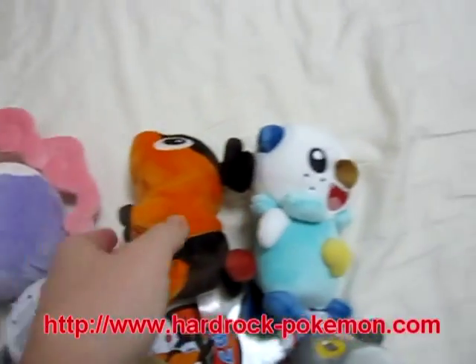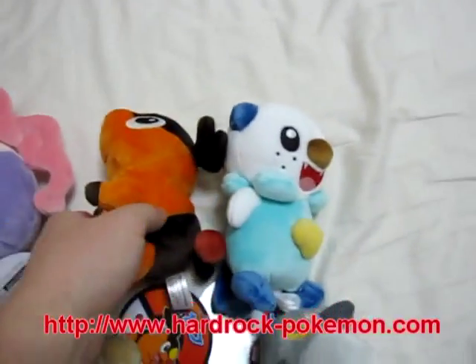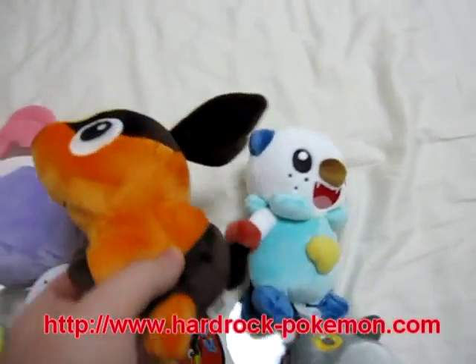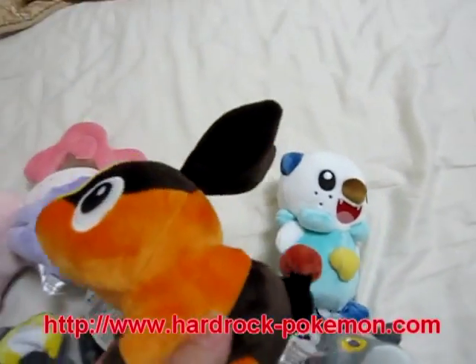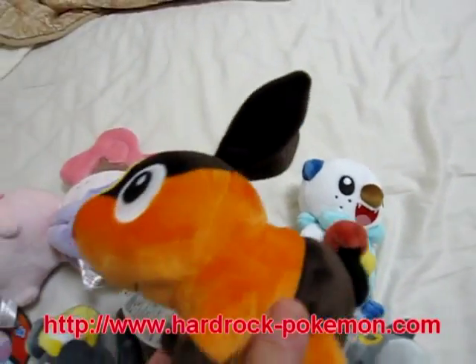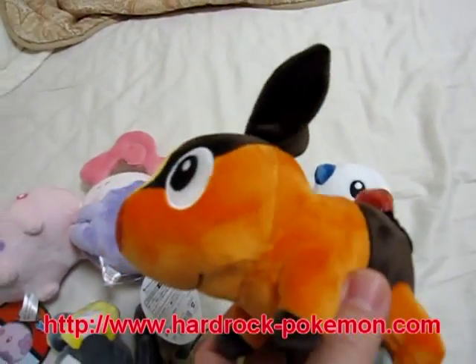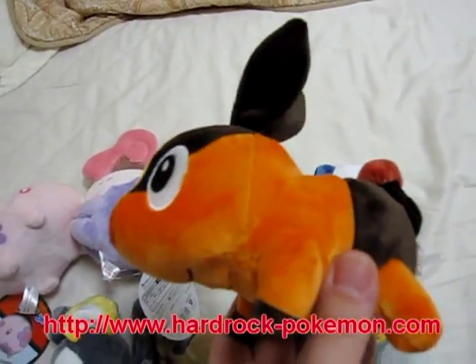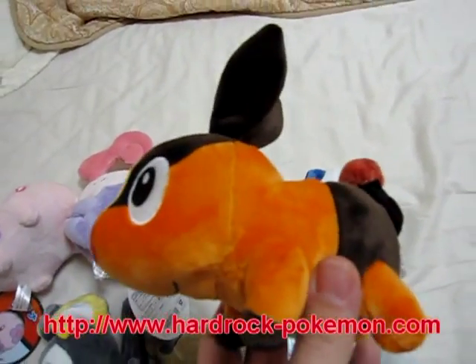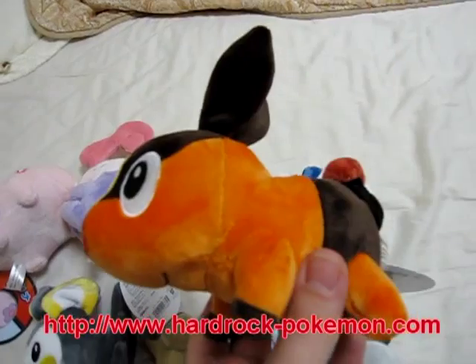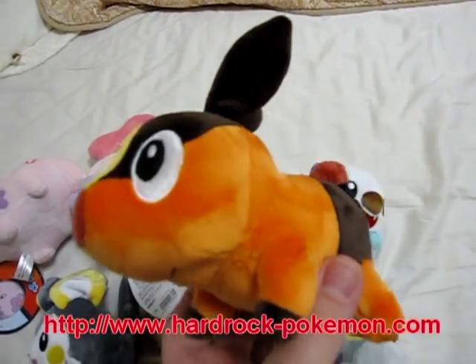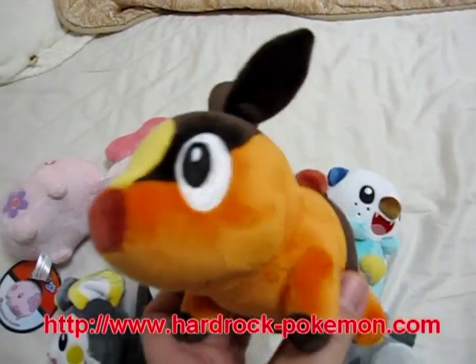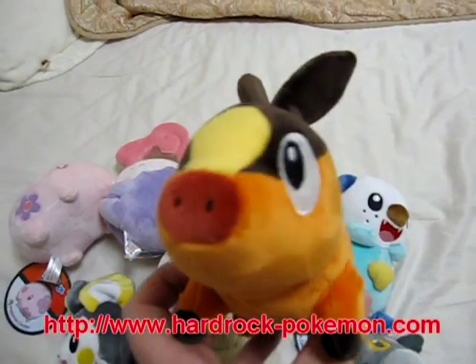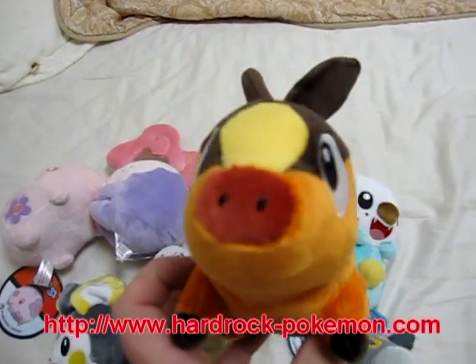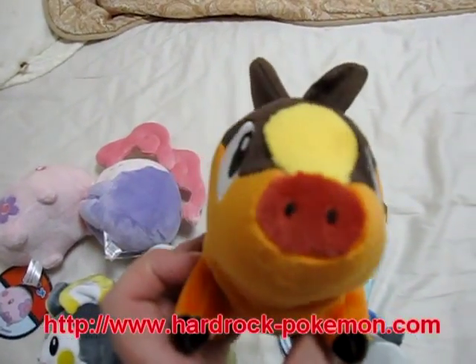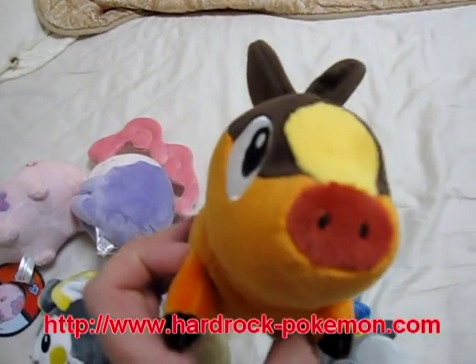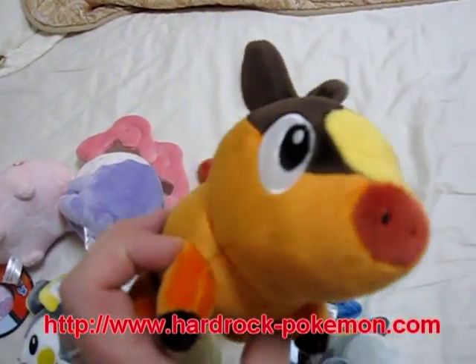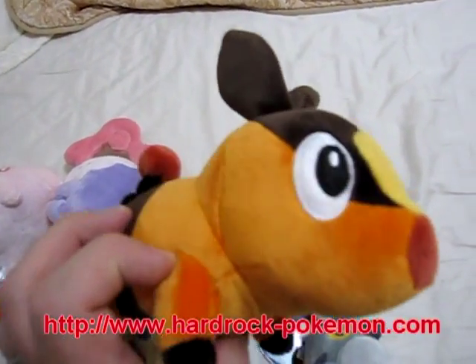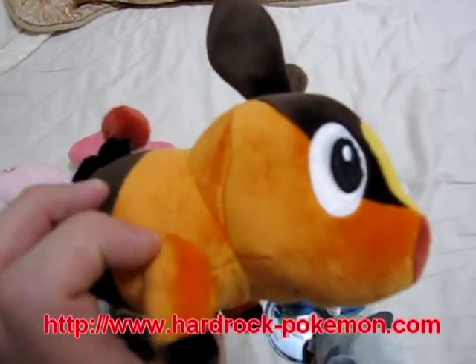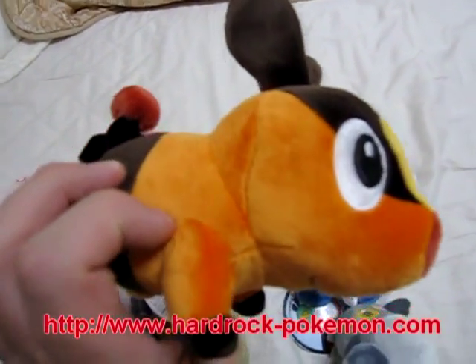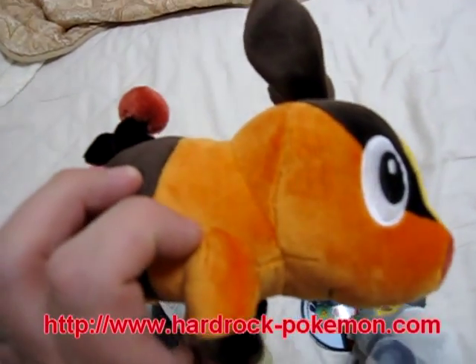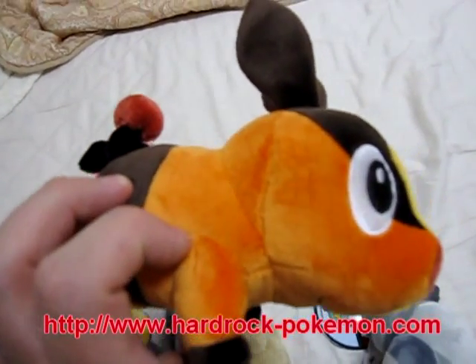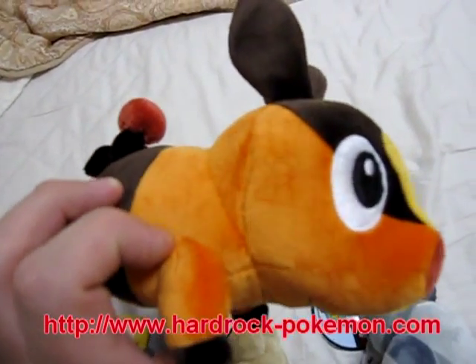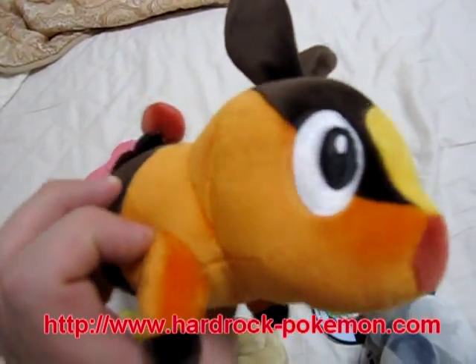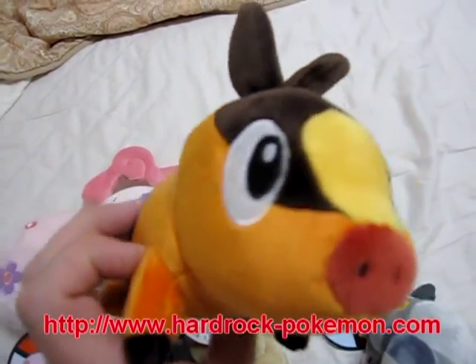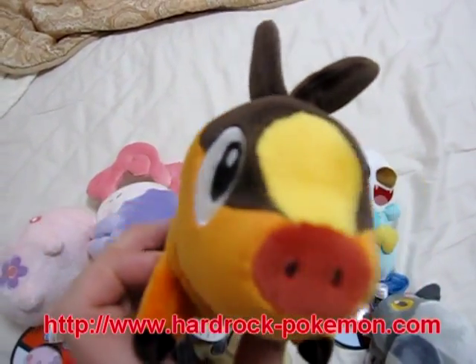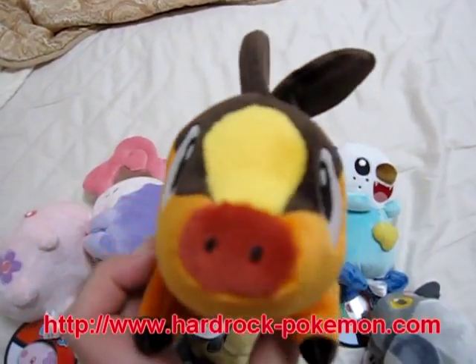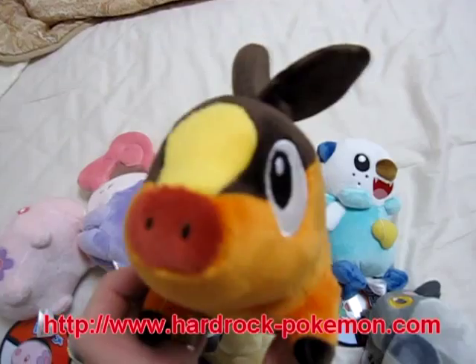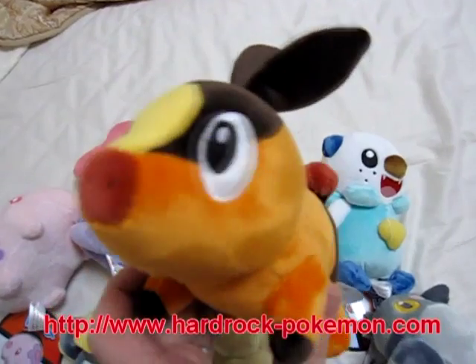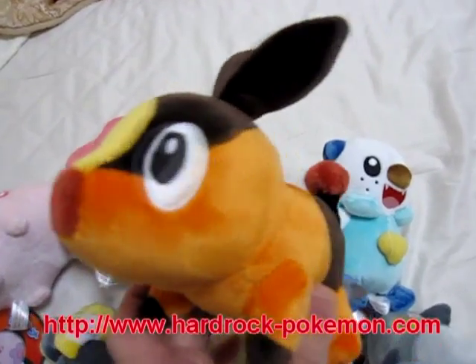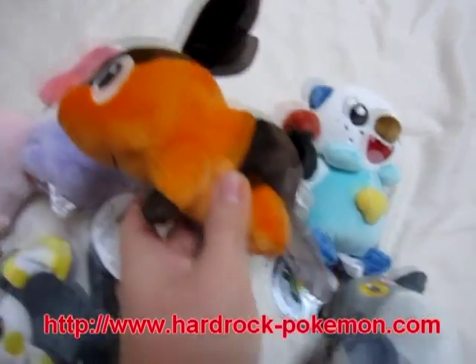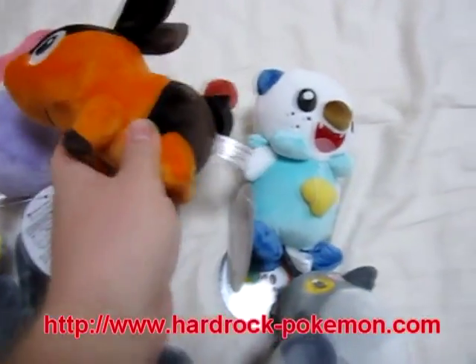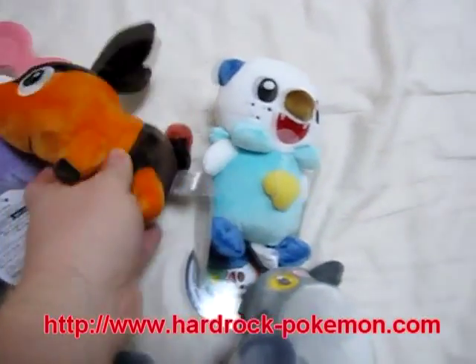And this is Pokabu. He's a pig. Very cute.